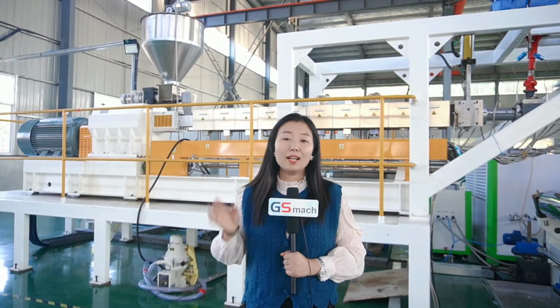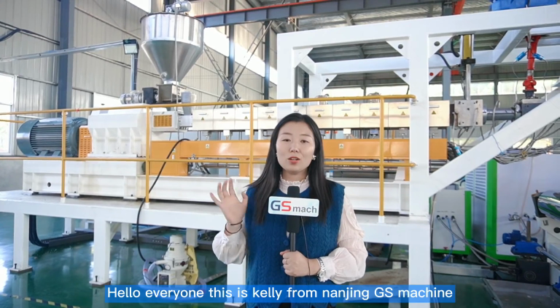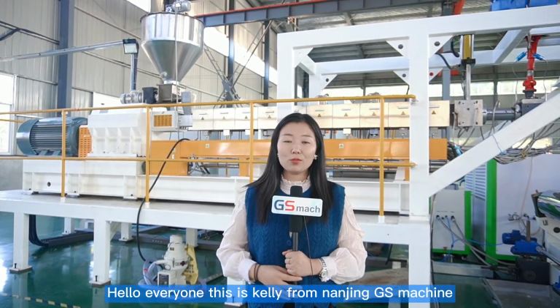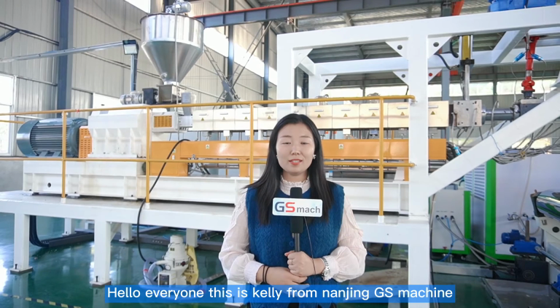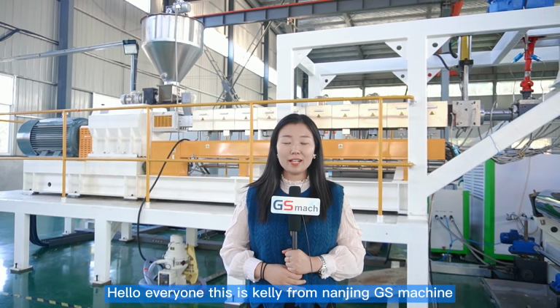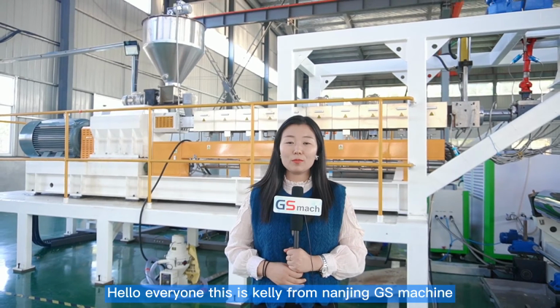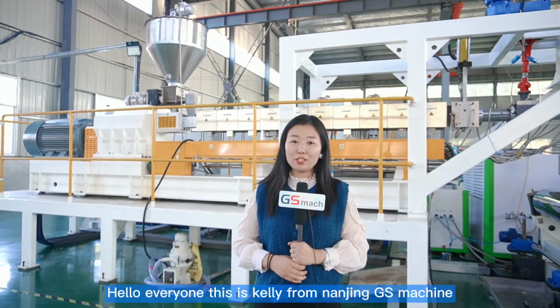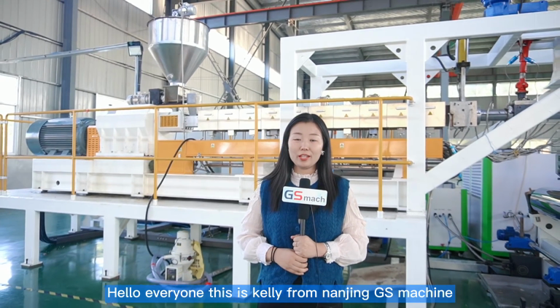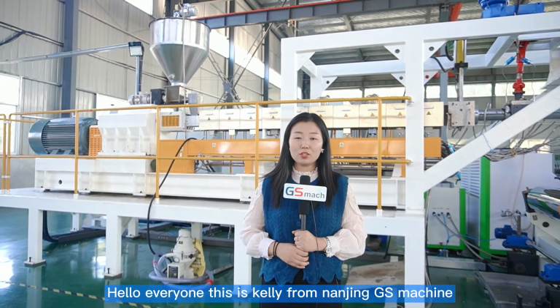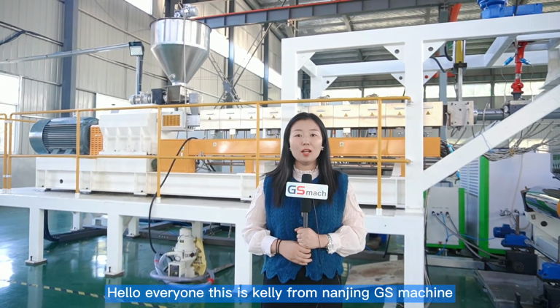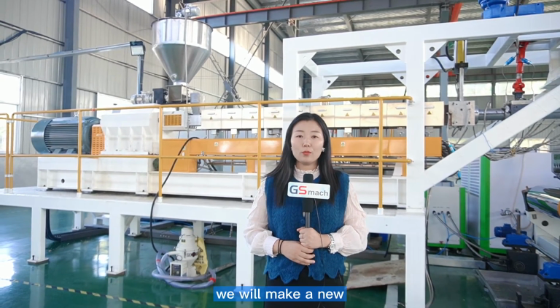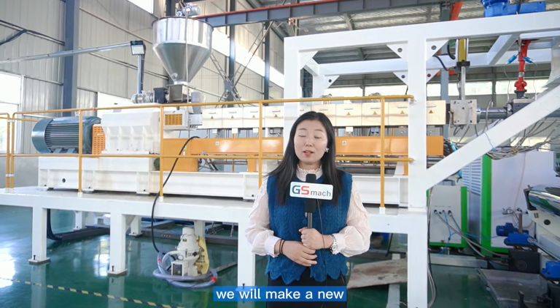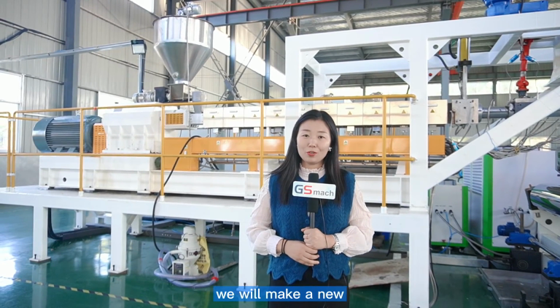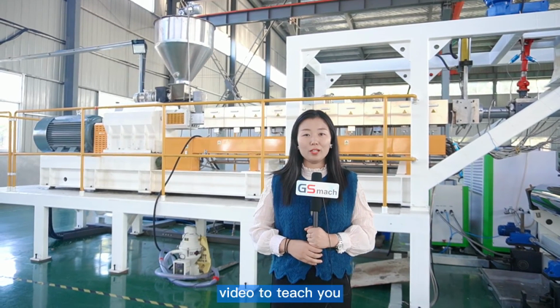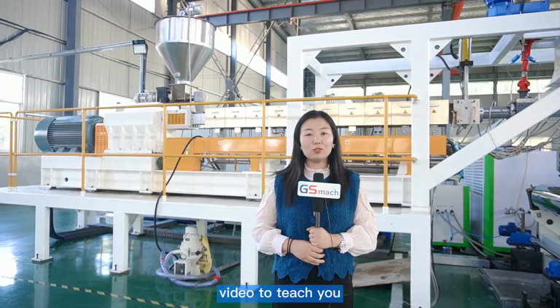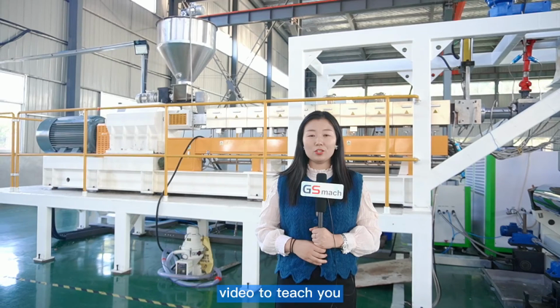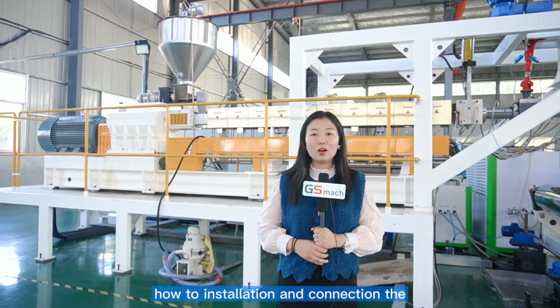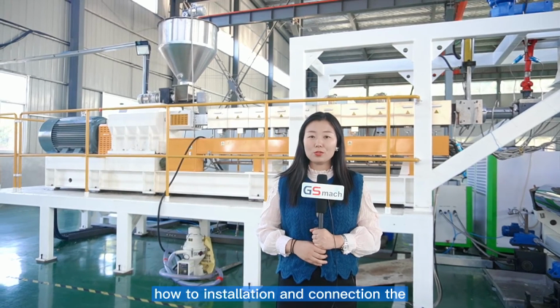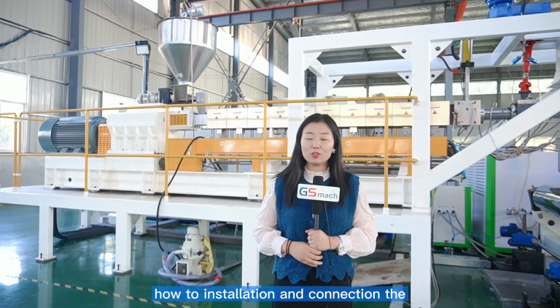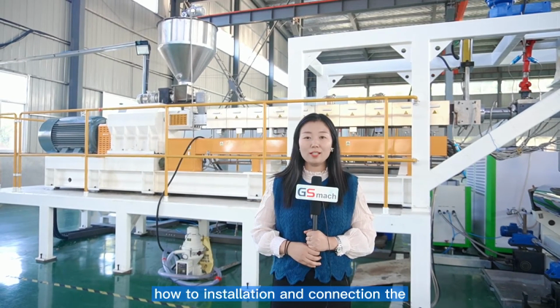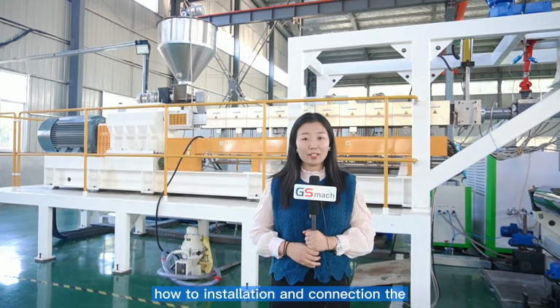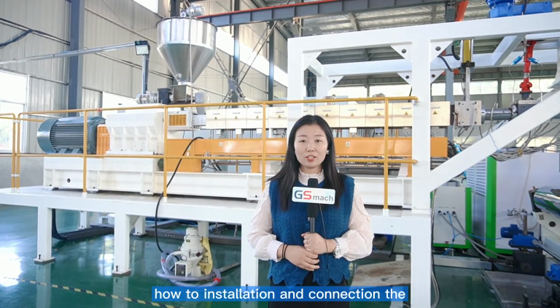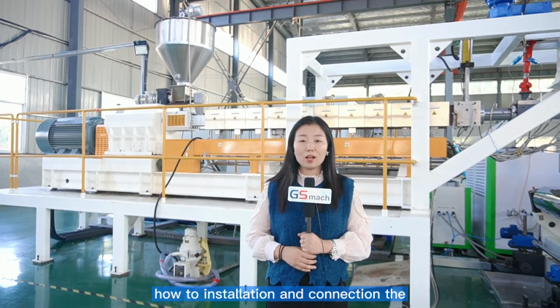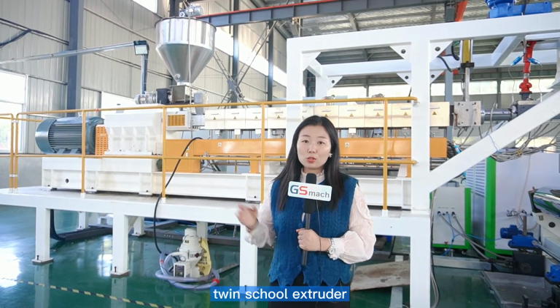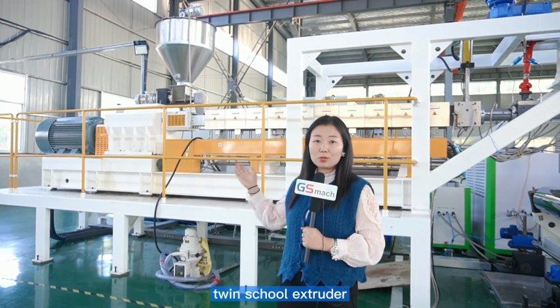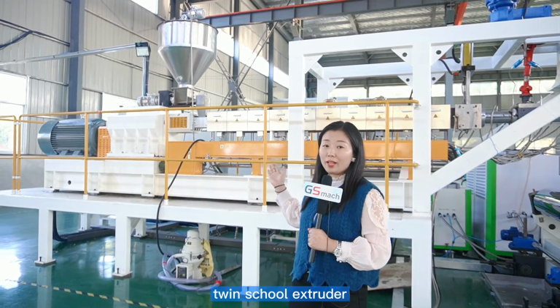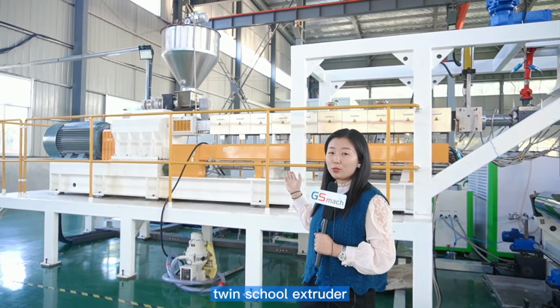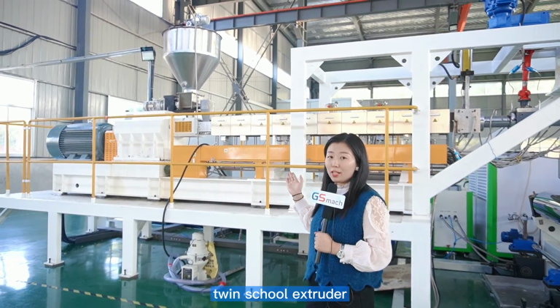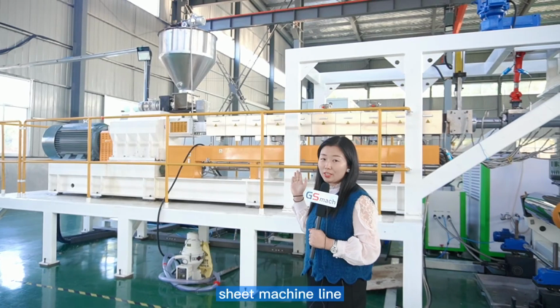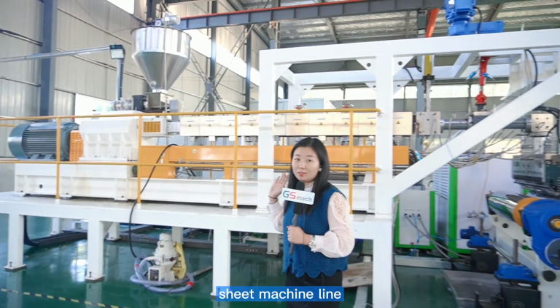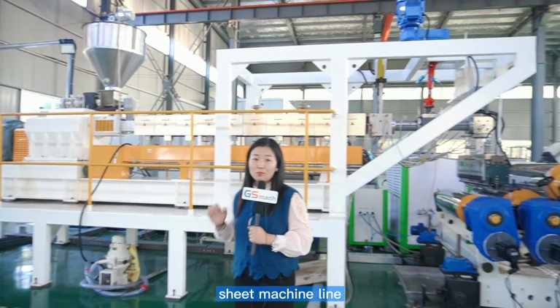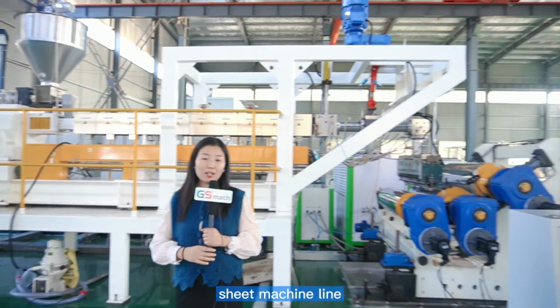Hello everyone, this is Cardi from 19GS machine. We will make a new video to teach you how to install and connect the twin screw extruder sheet machine line.